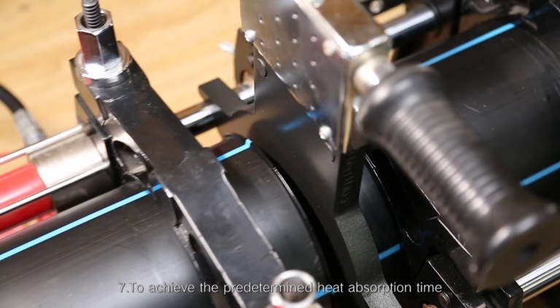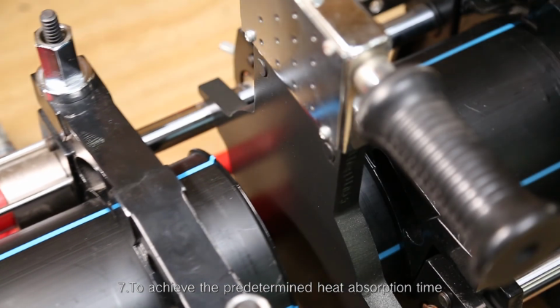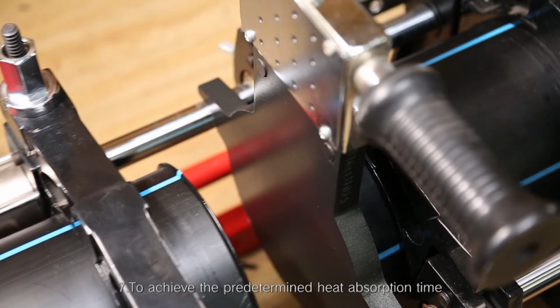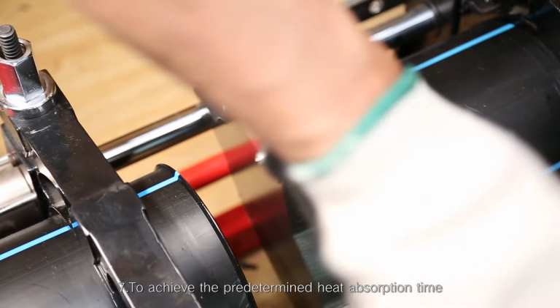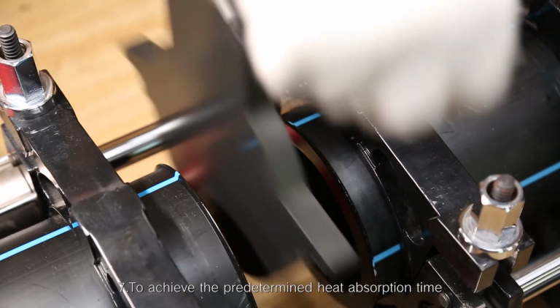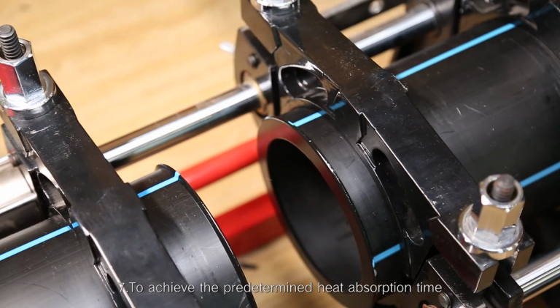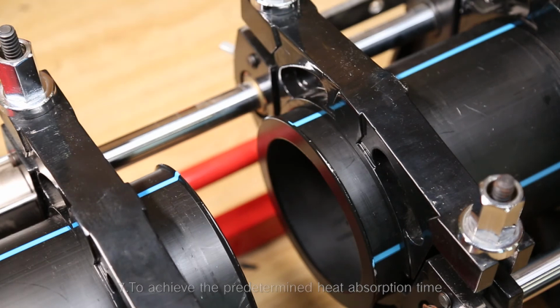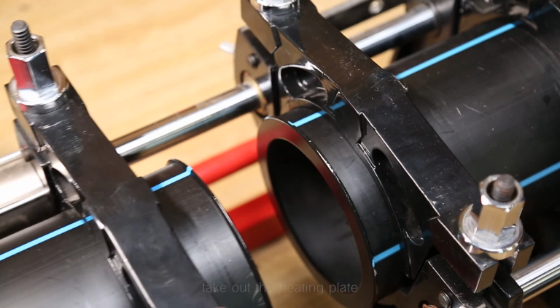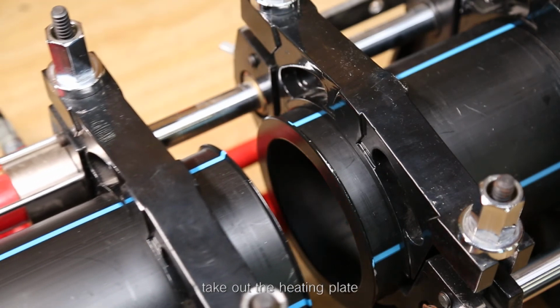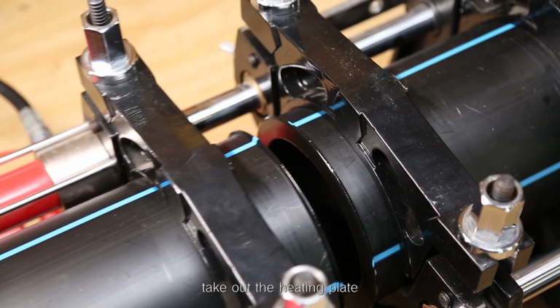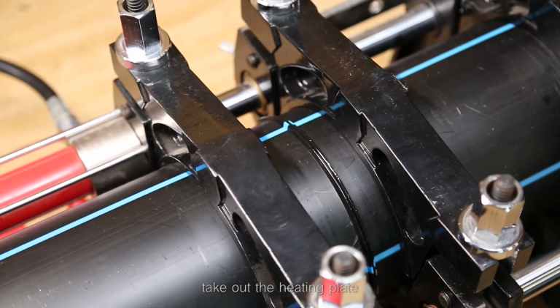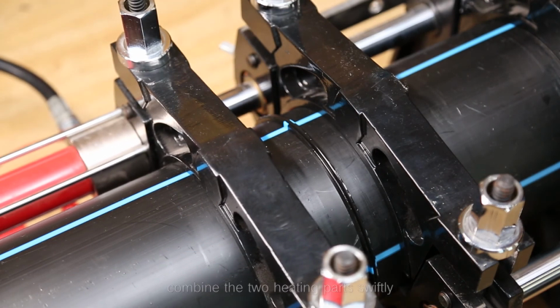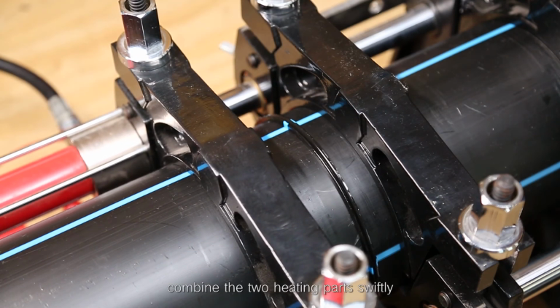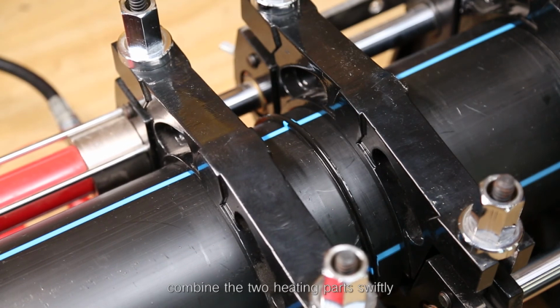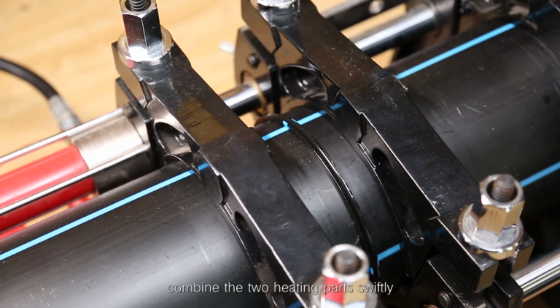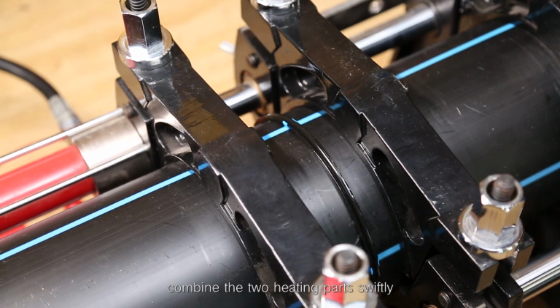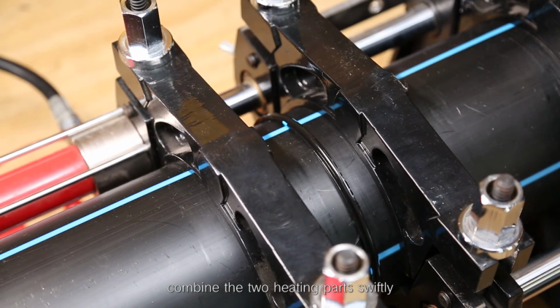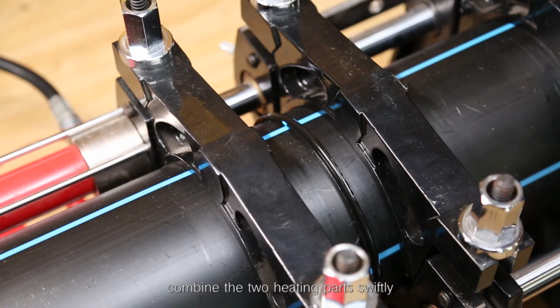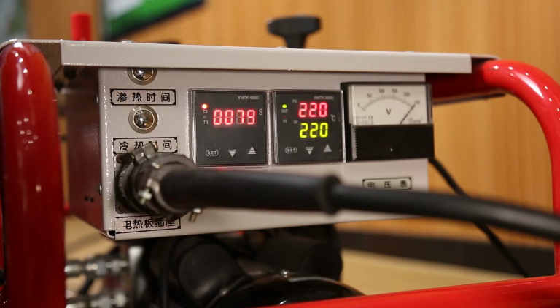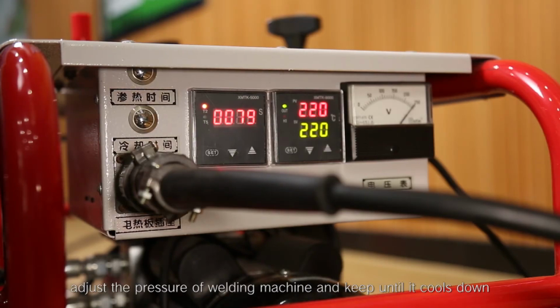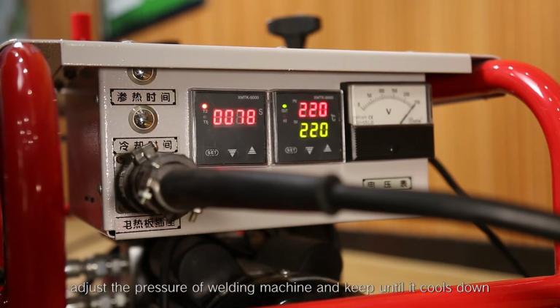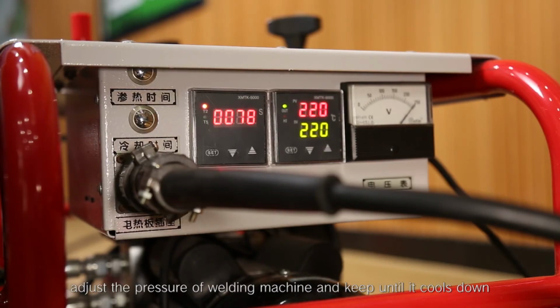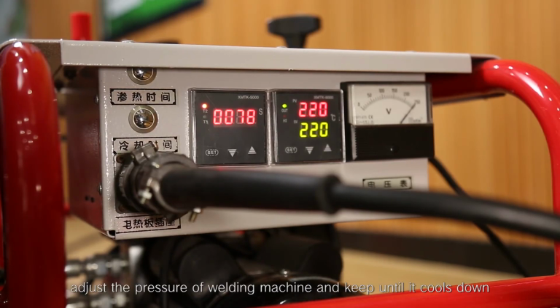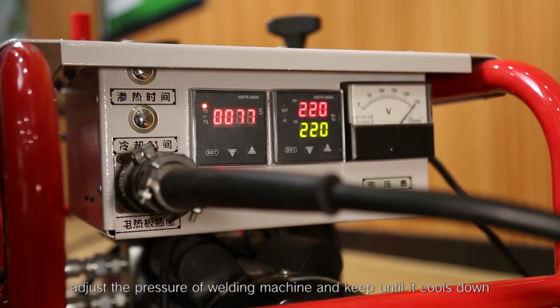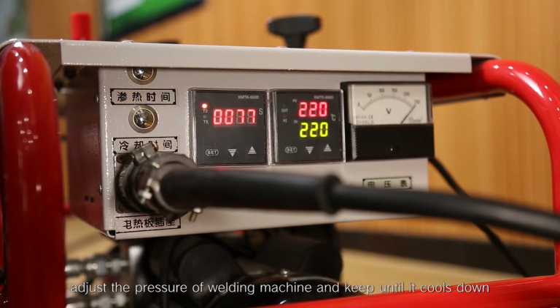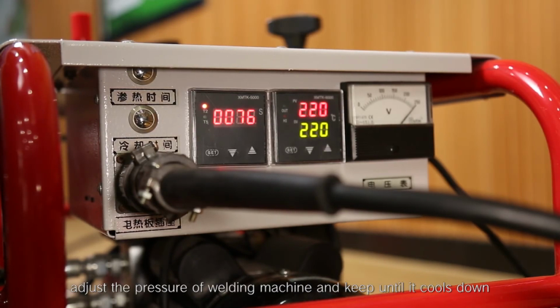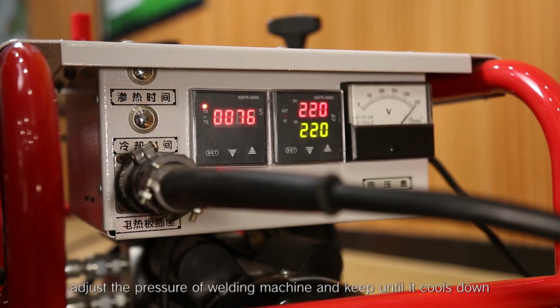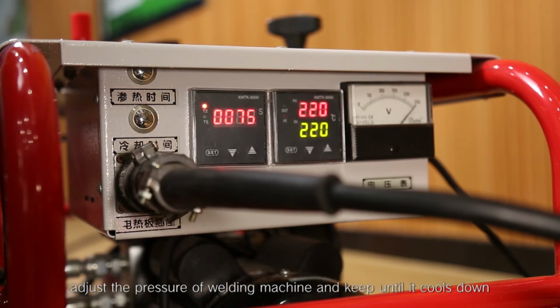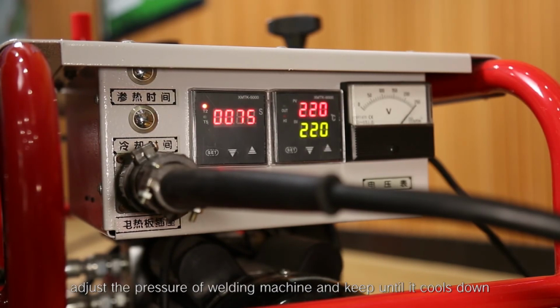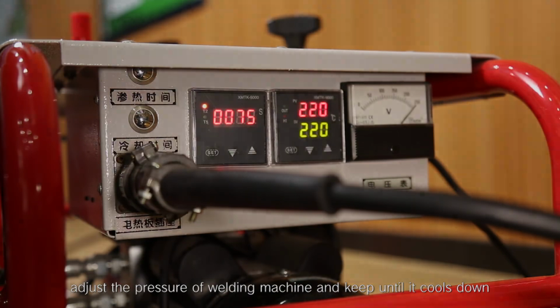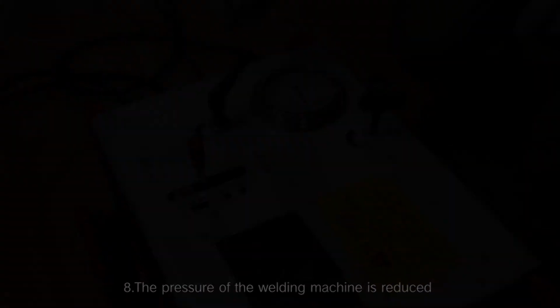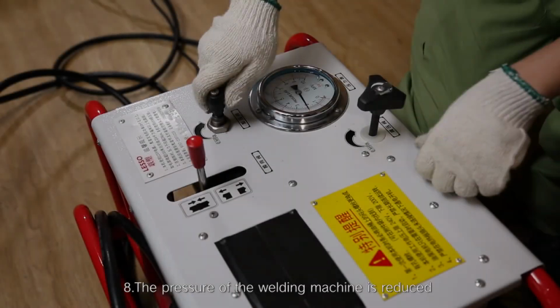Step 7 continued: Once the predetermined heat absorption time is achieved, take out the heating plate, combine the two heated parts swiftly, adjust the pressure of the welding machine, and keep until it cools down.